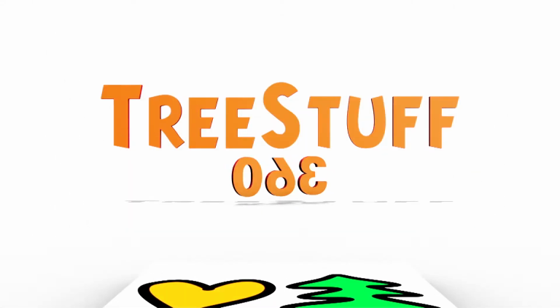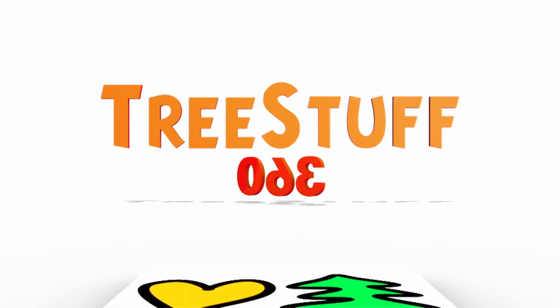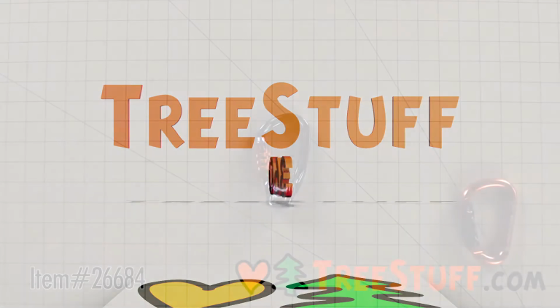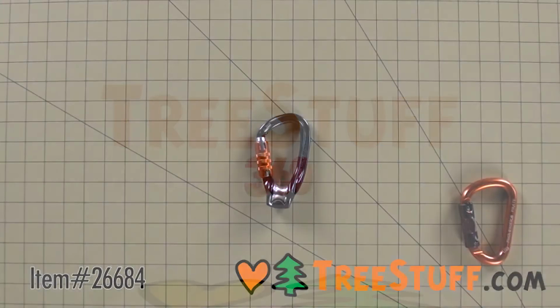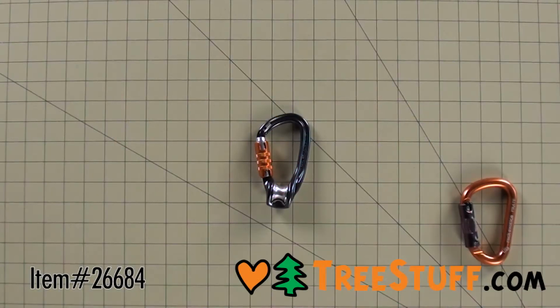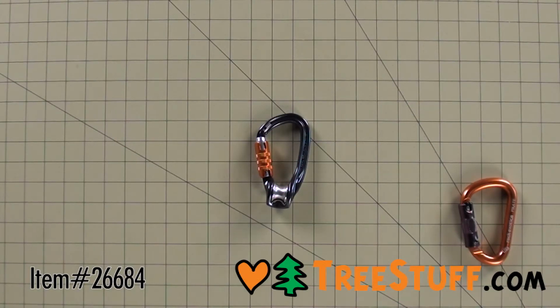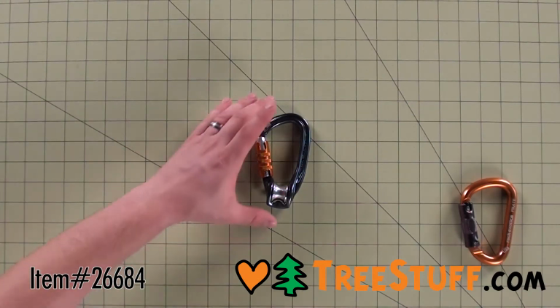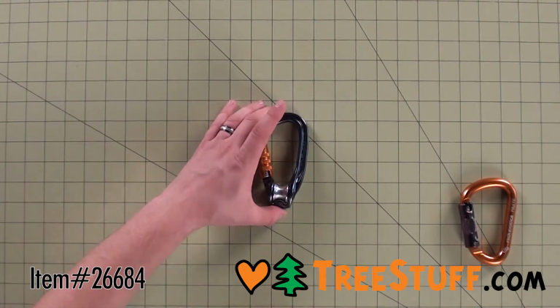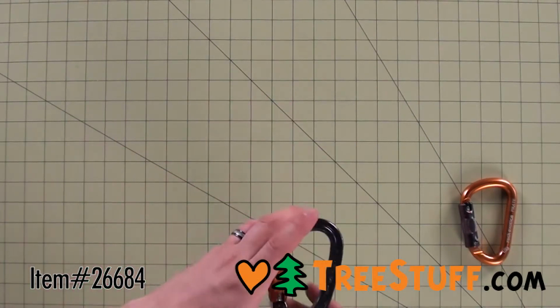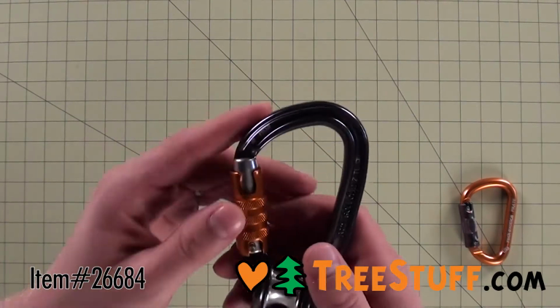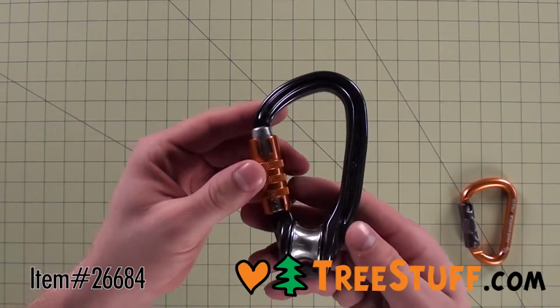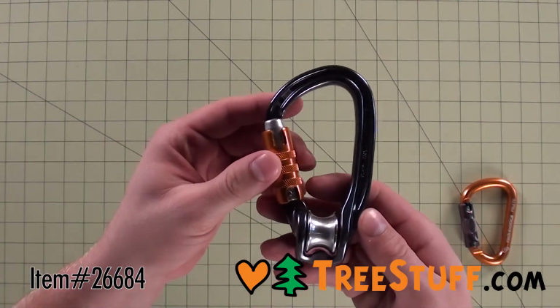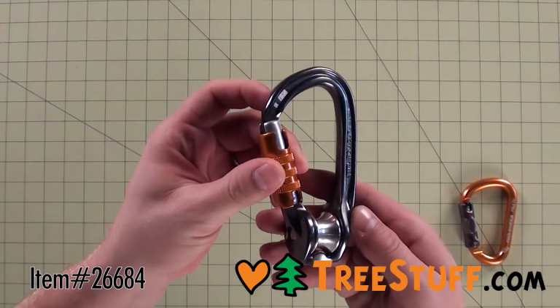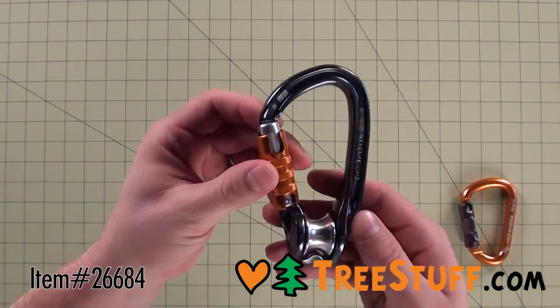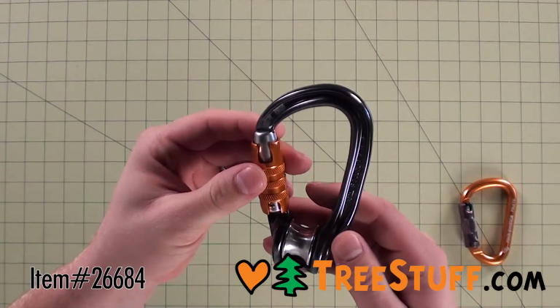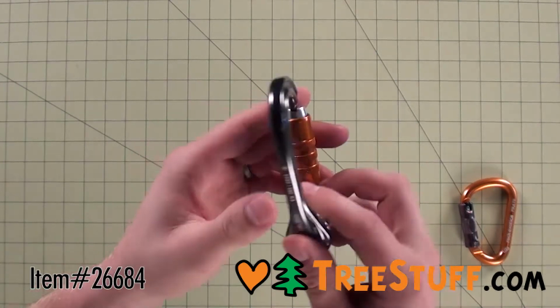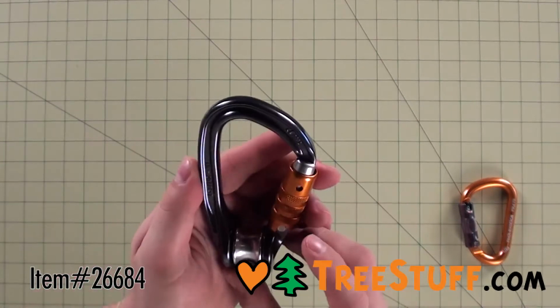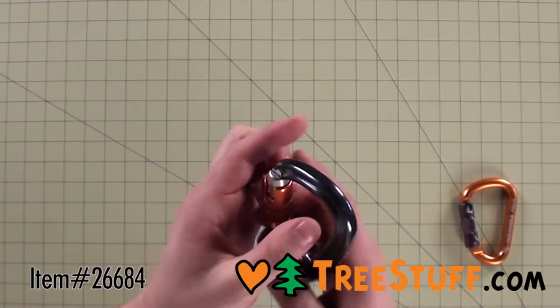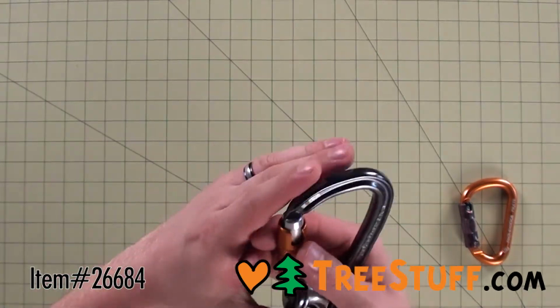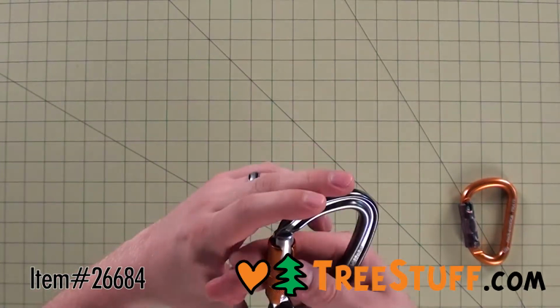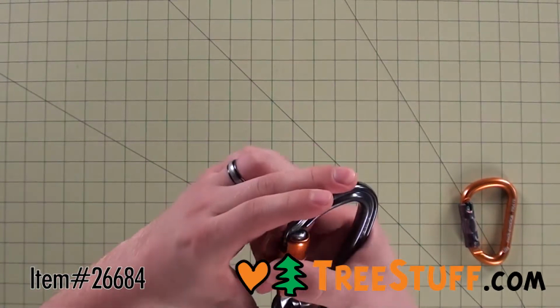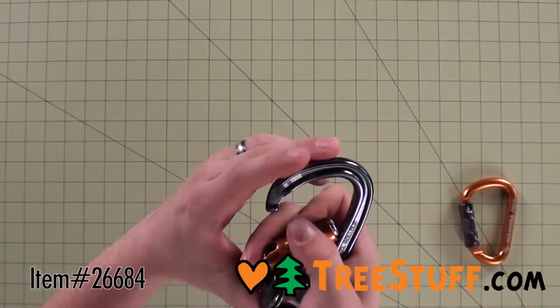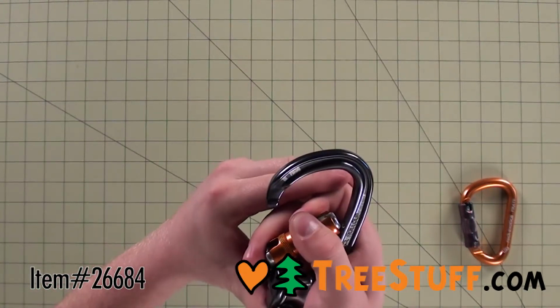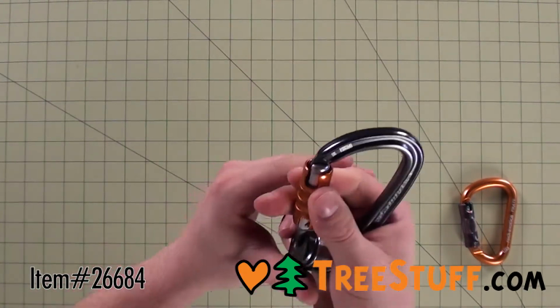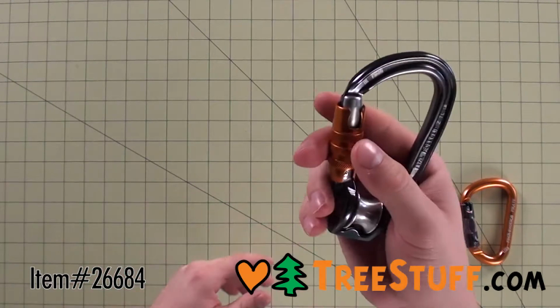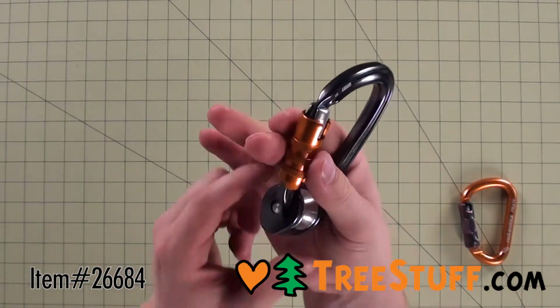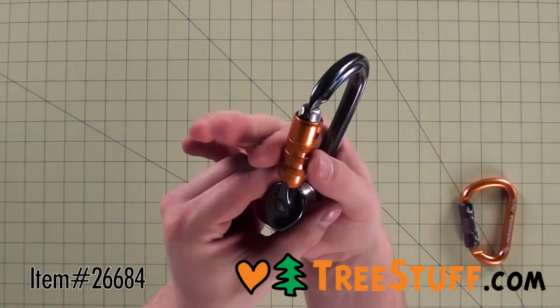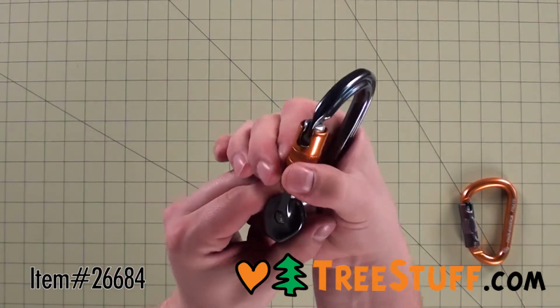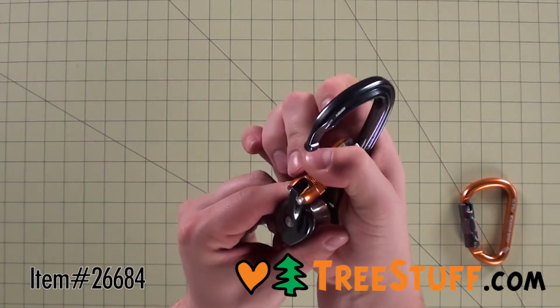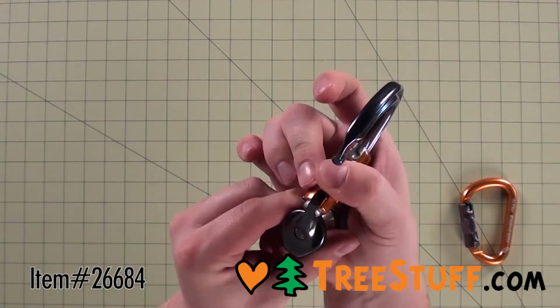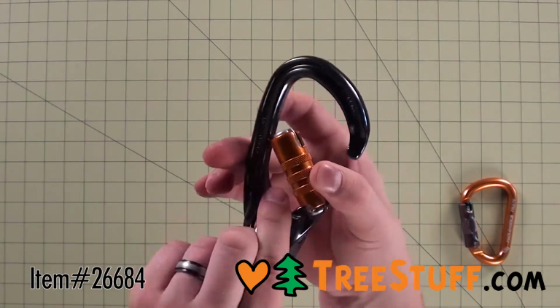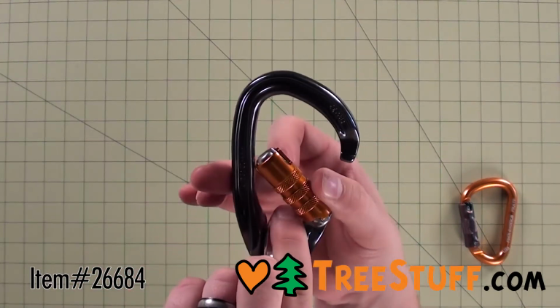The Petzl RollClip Z is a reimagined pulley carabiner designed to better accommodate installation on anchors and devices. The Tri-Act Lock gate is a secure, triple-action auto-locking gate with a snag-free nose and a 20mm gate opening.